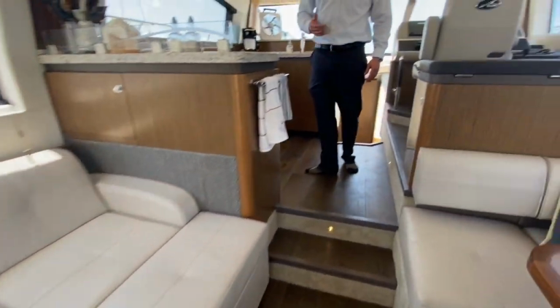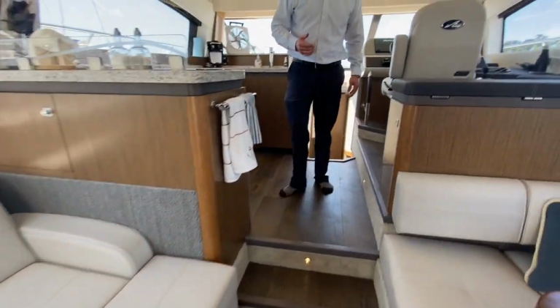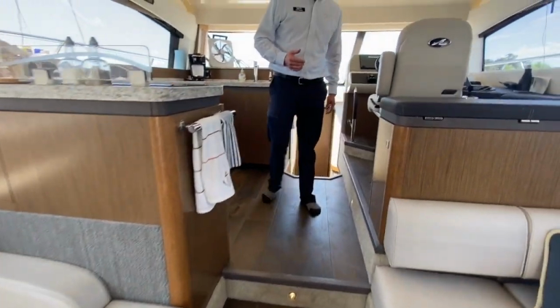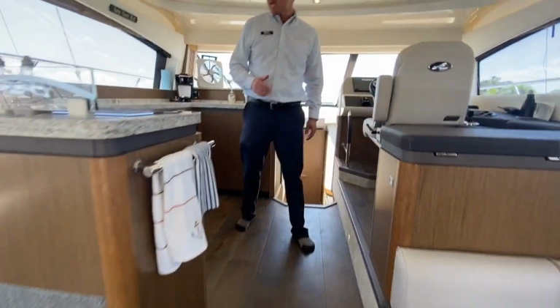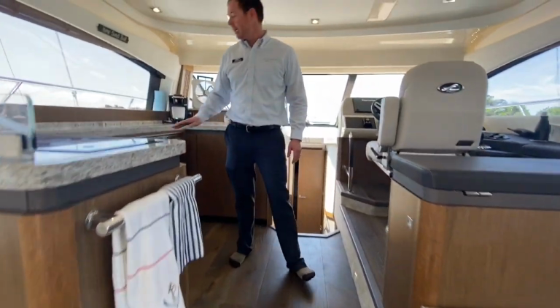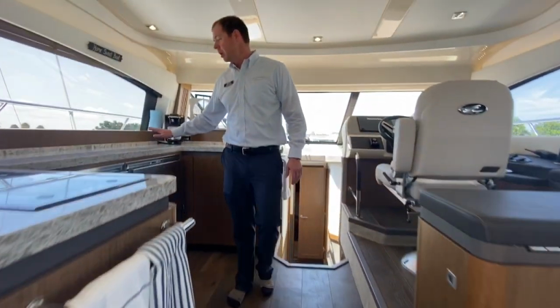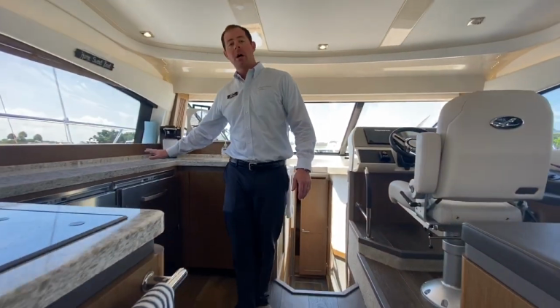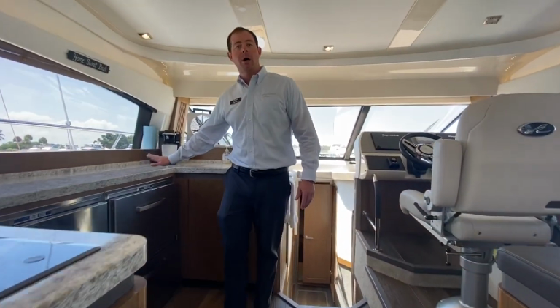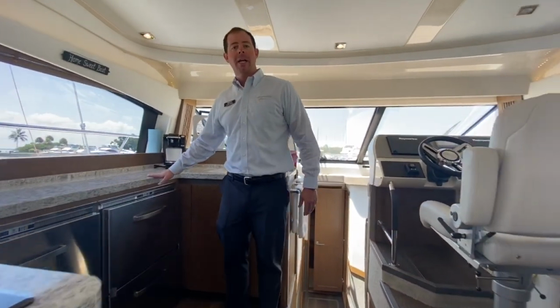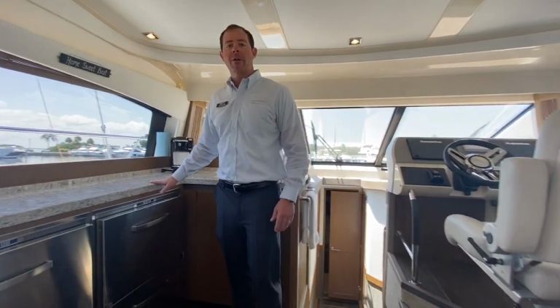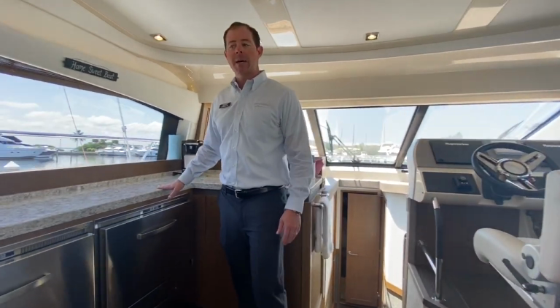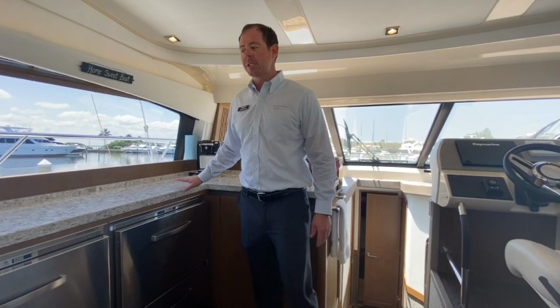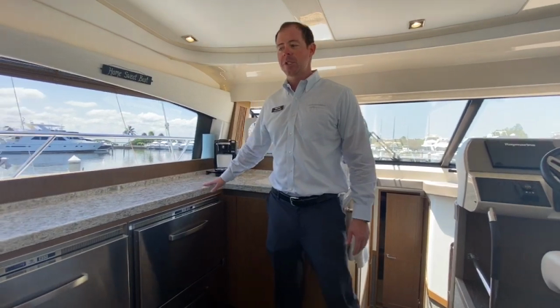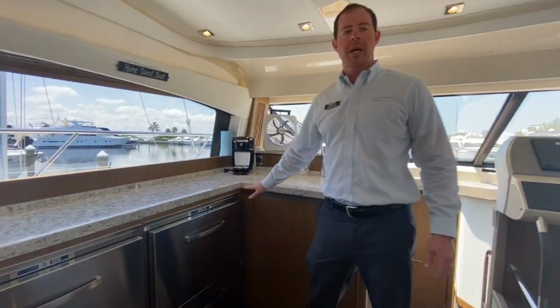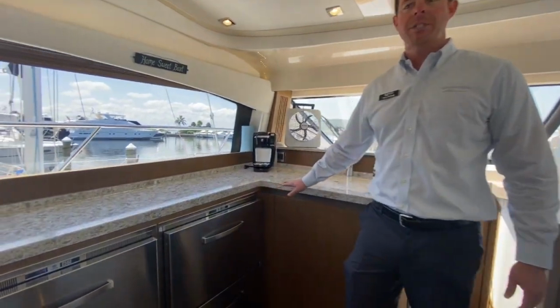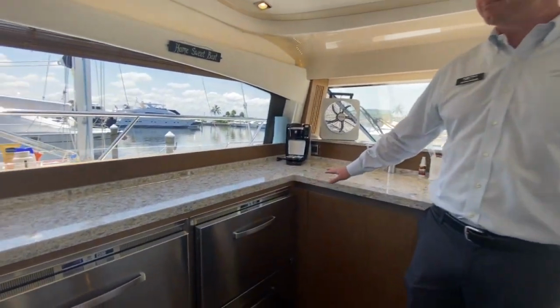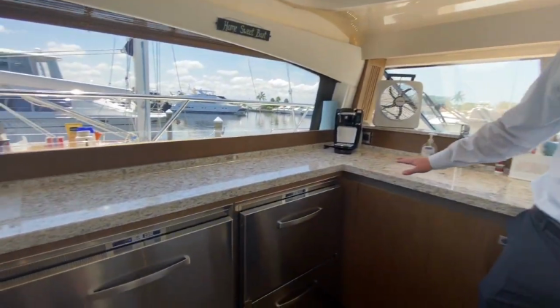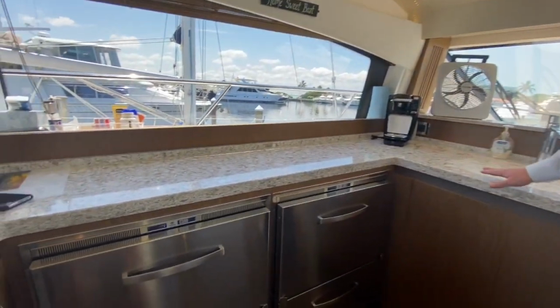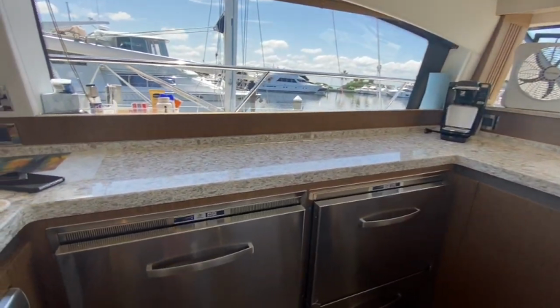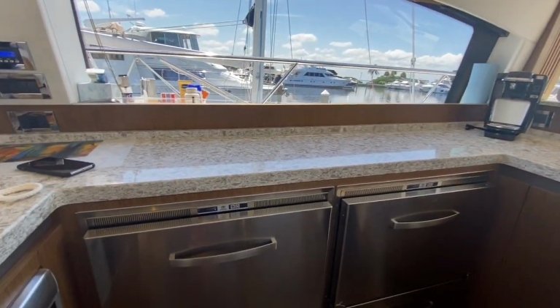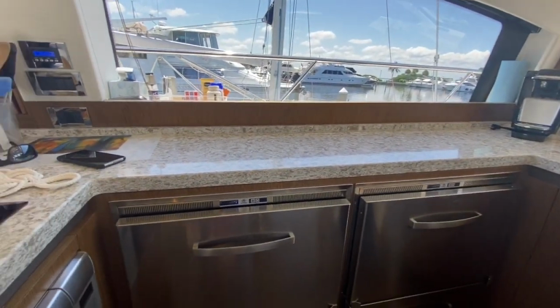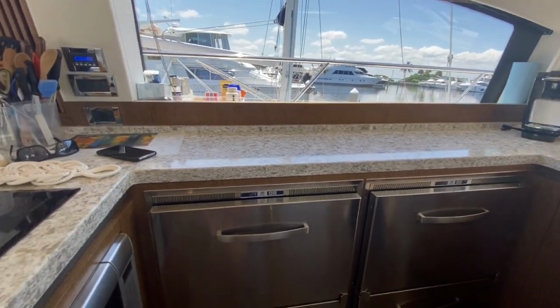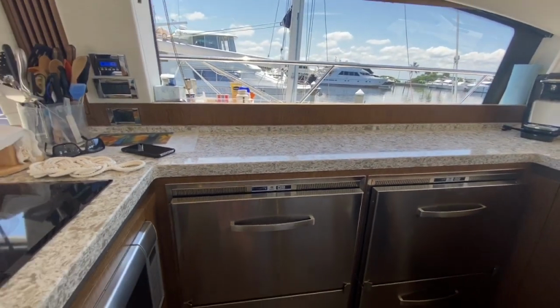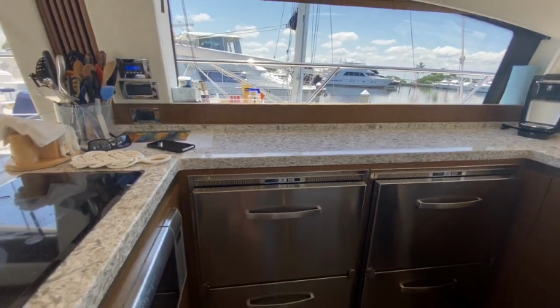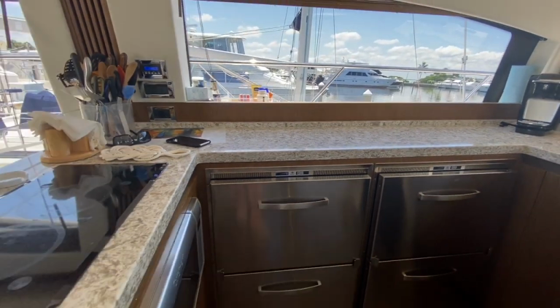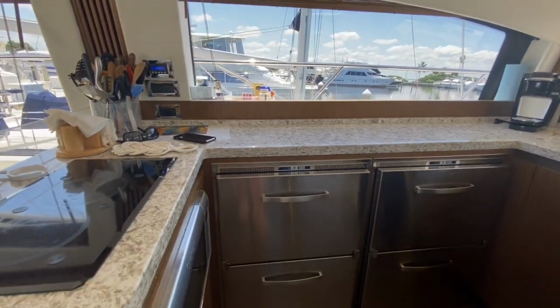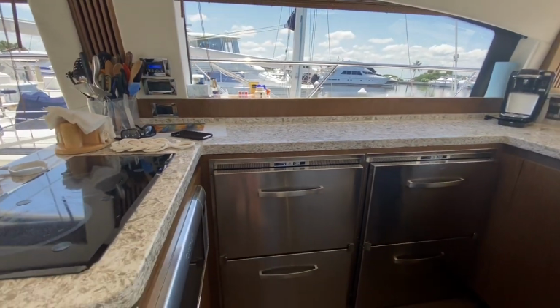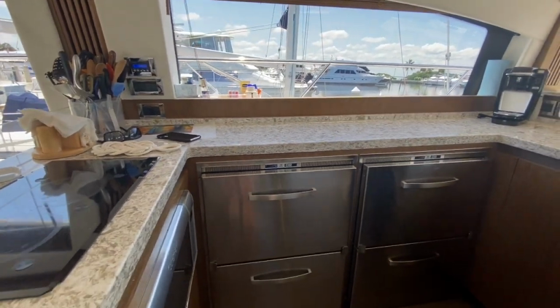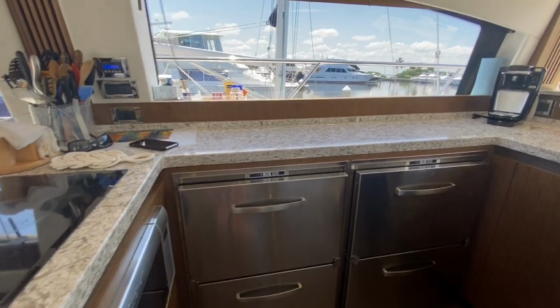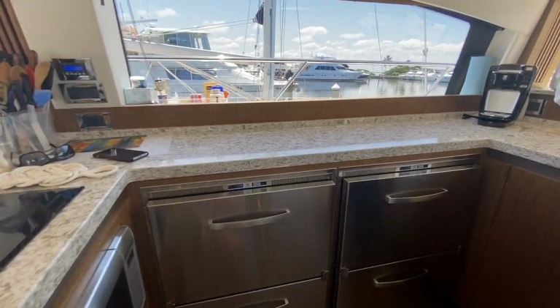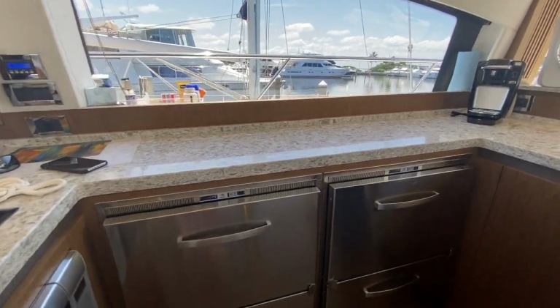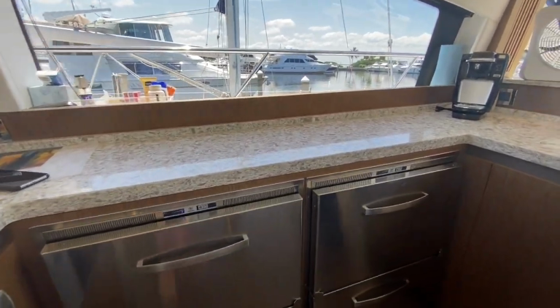We're going to work our way up to the galley. Upgraded countertops — this is the stone countertop with a light finish. Very open and airy.